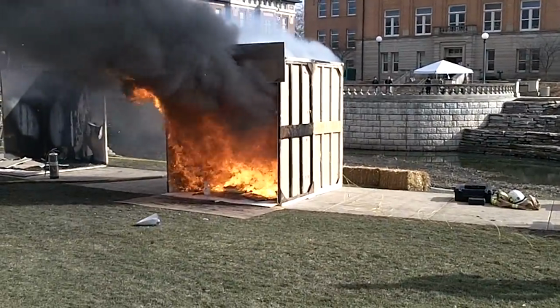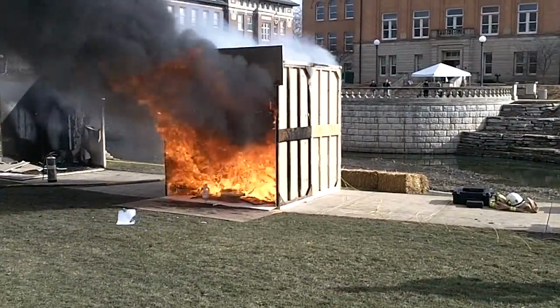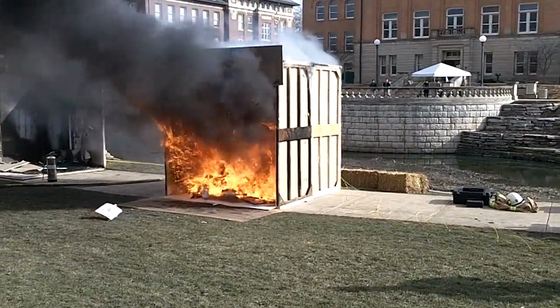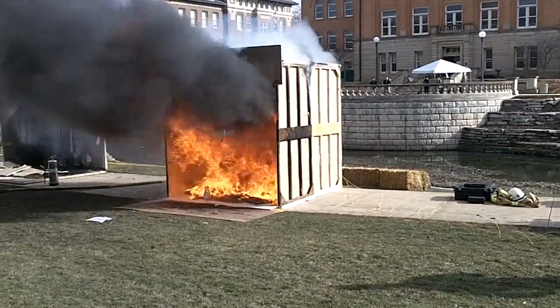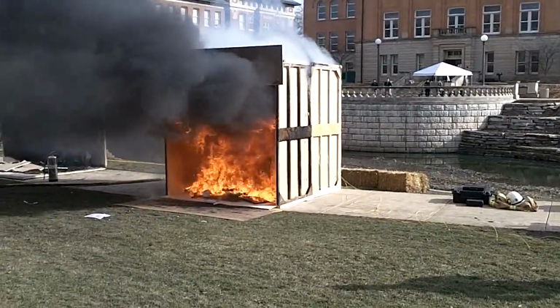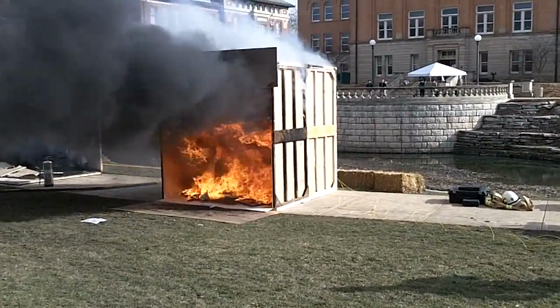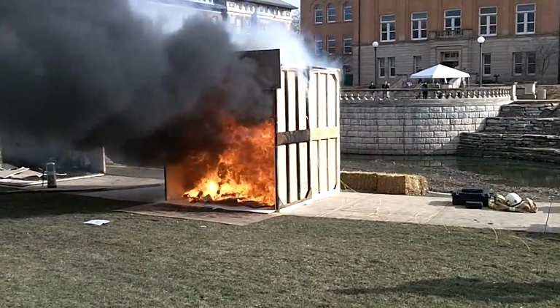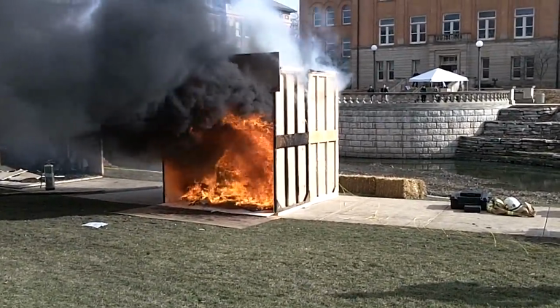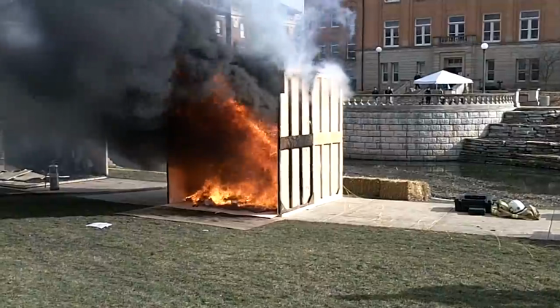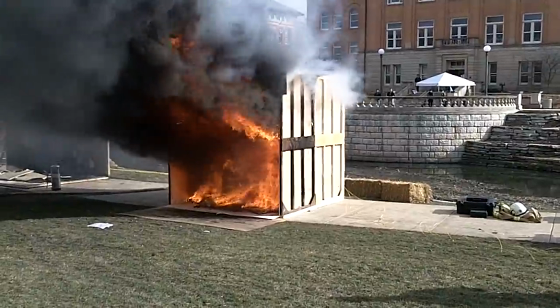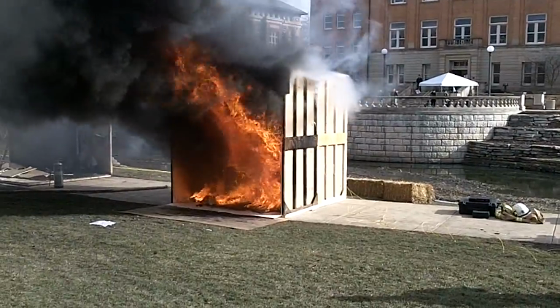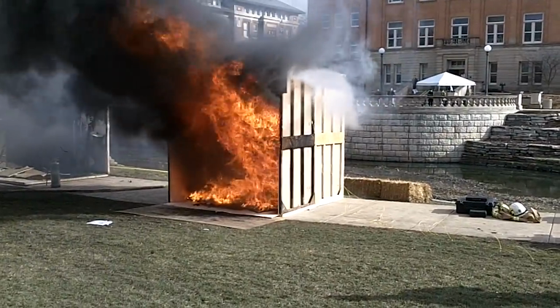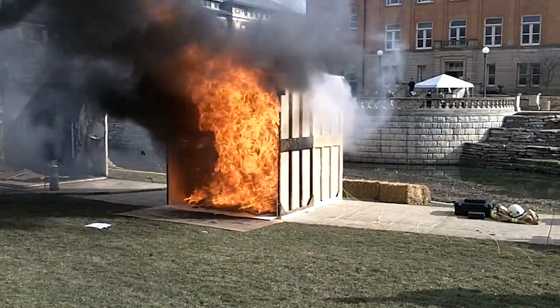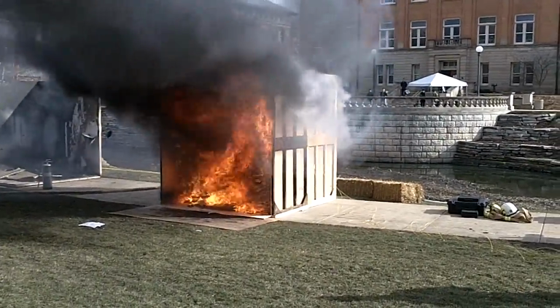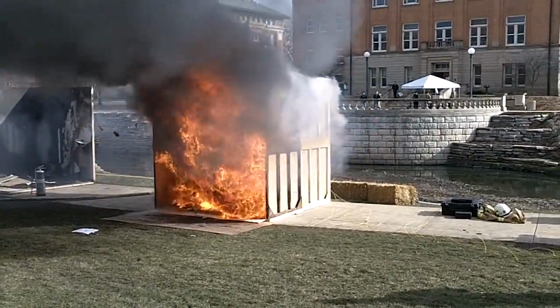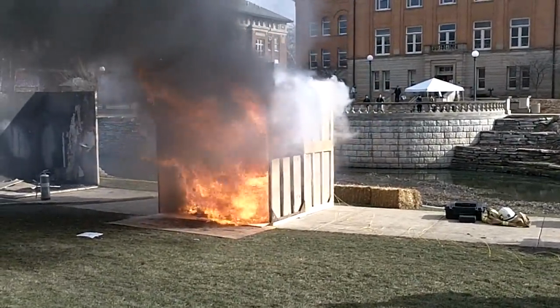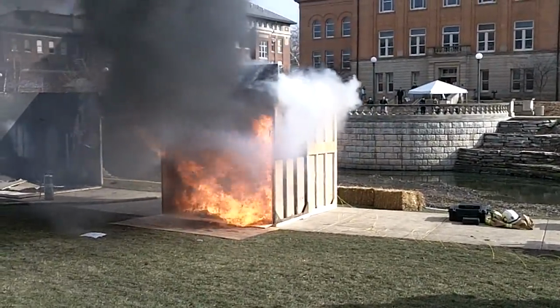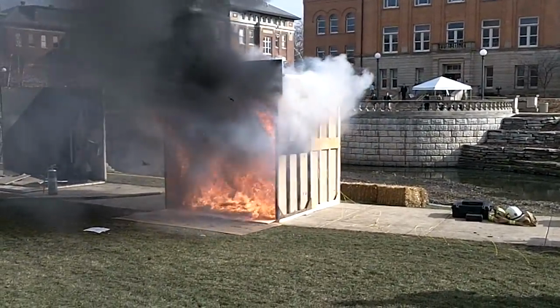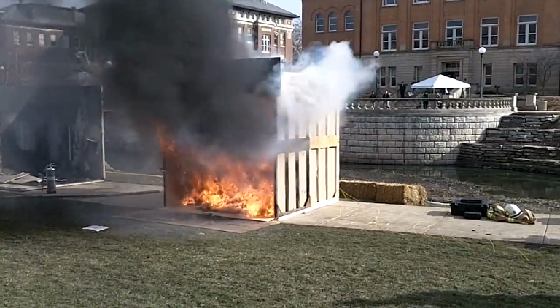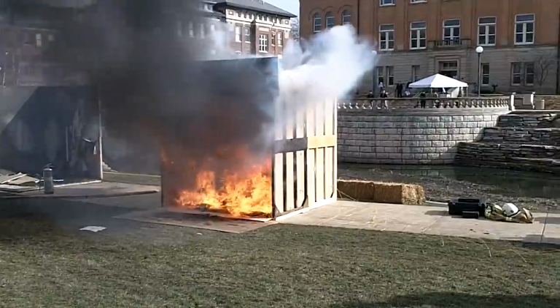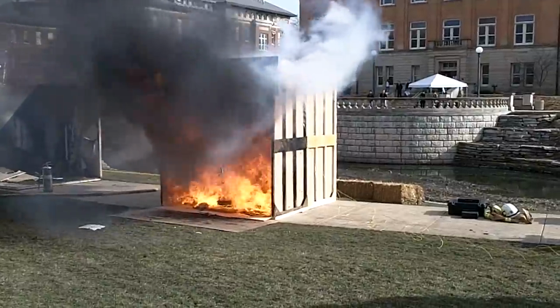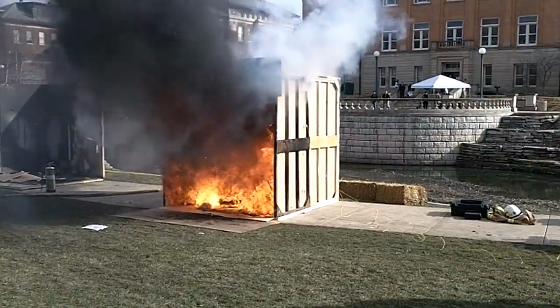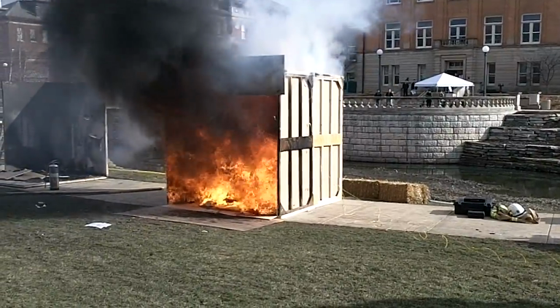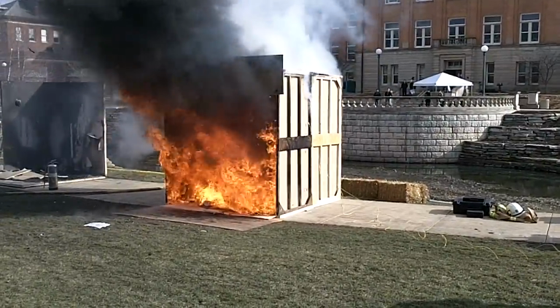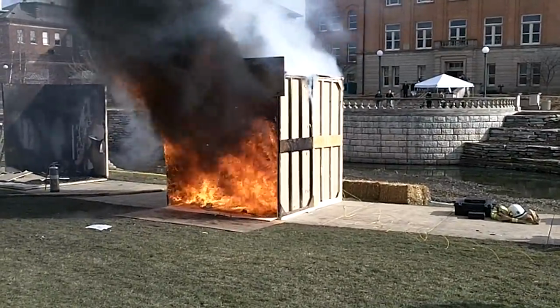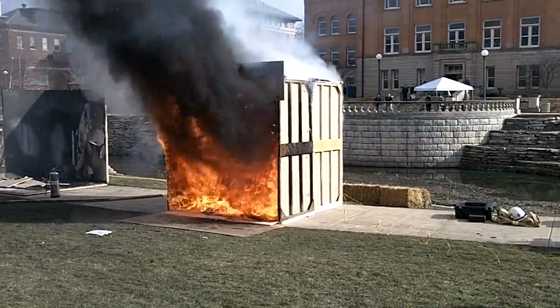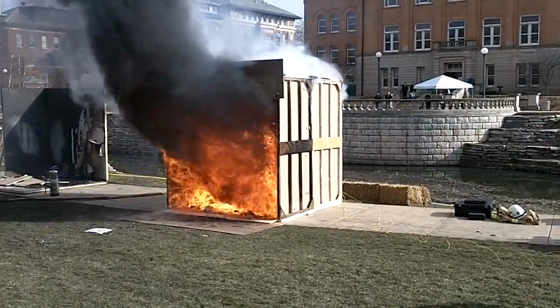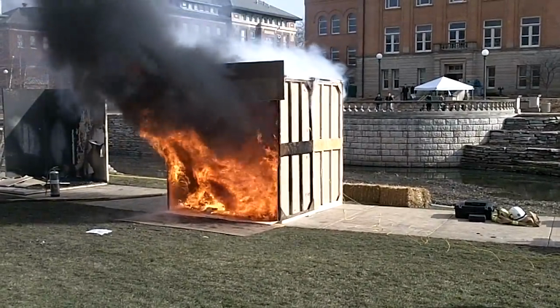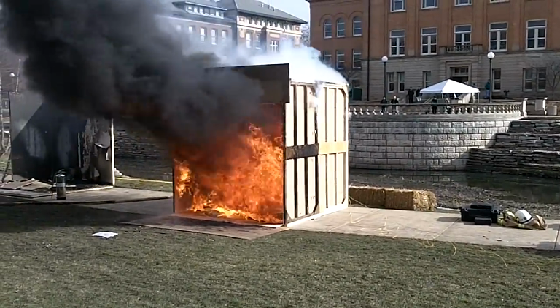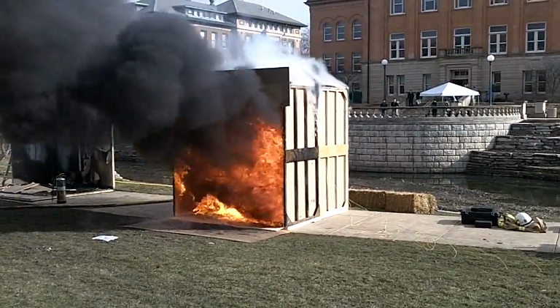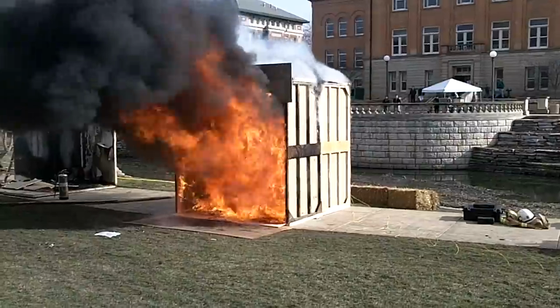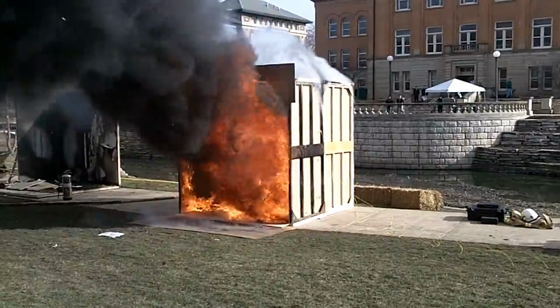The floor just flashed over at 950 degrees on the floor — and the floor just flashed over. 1,350 on the floor... 1,500 degrees on the floor. It's only been 3 minutes and 15 seconds.